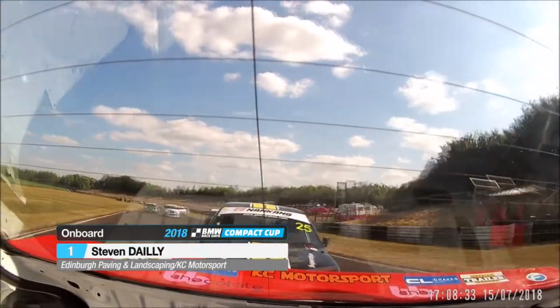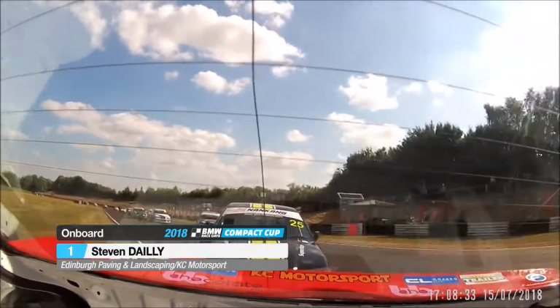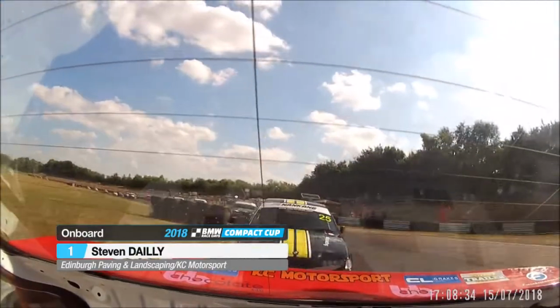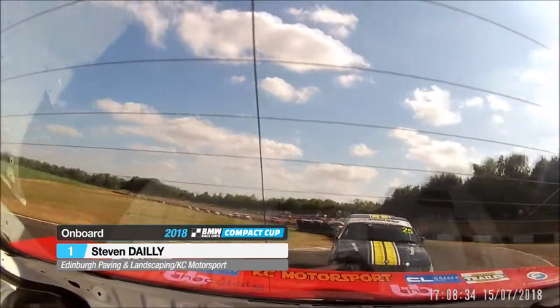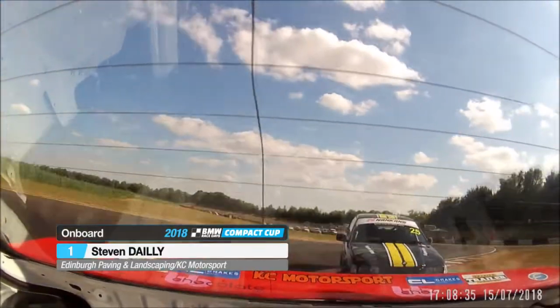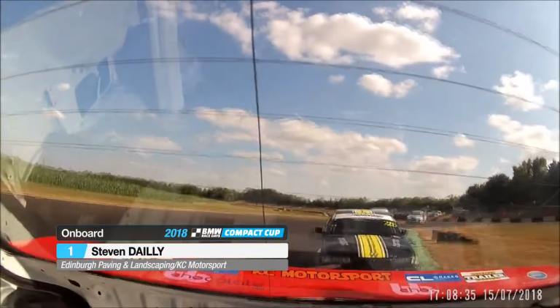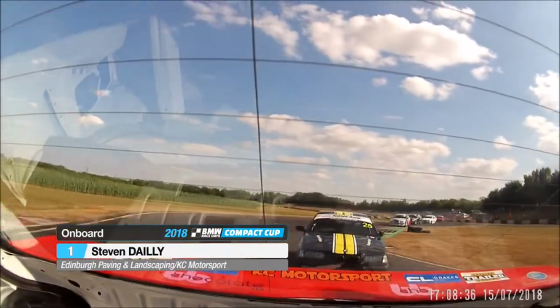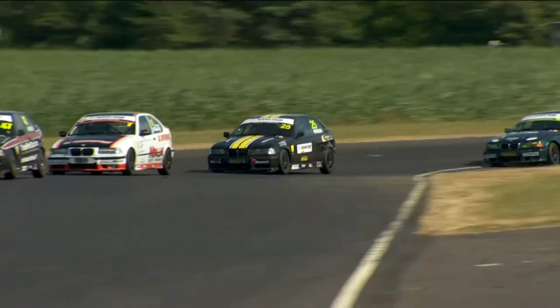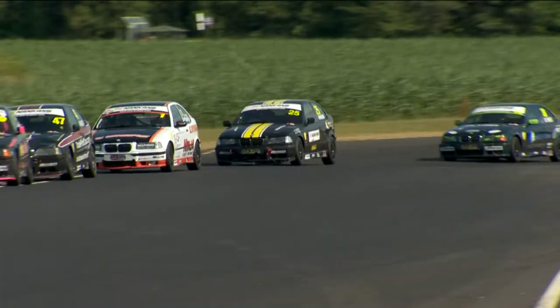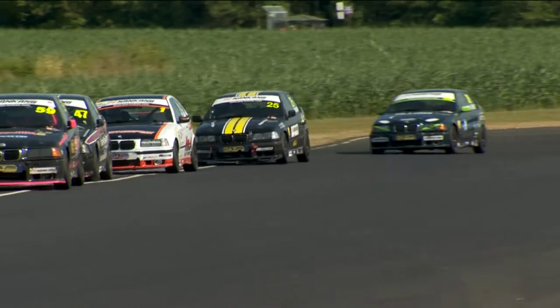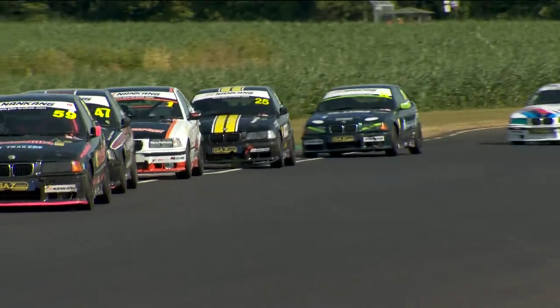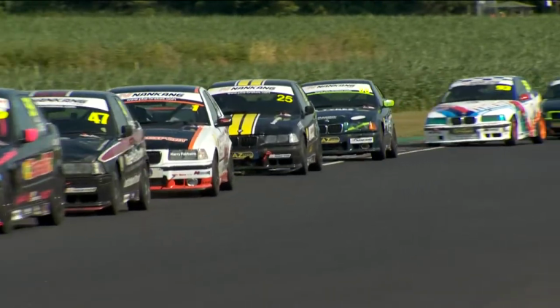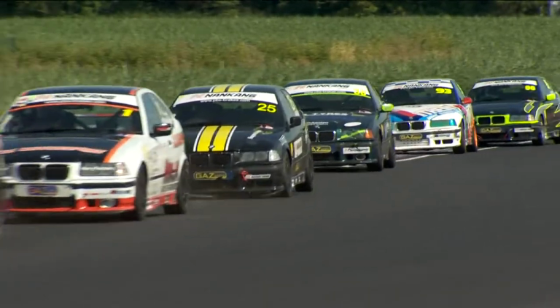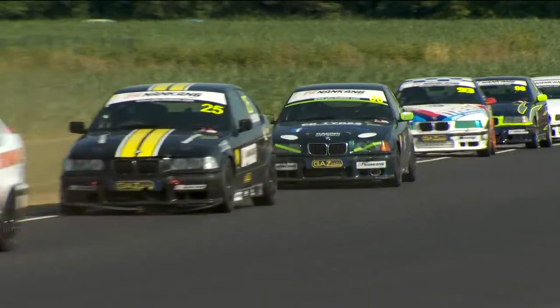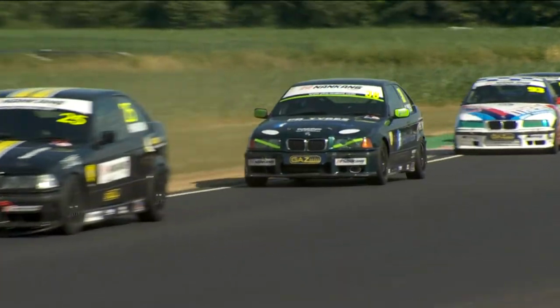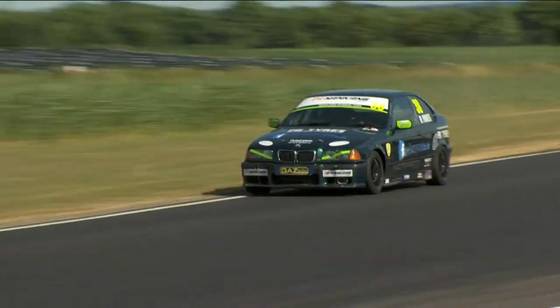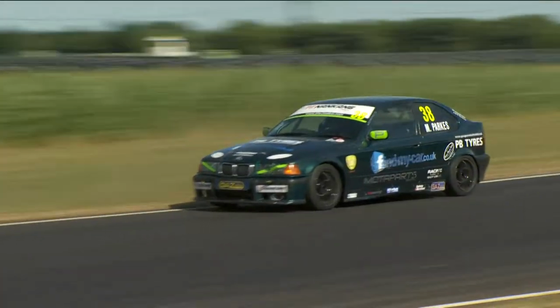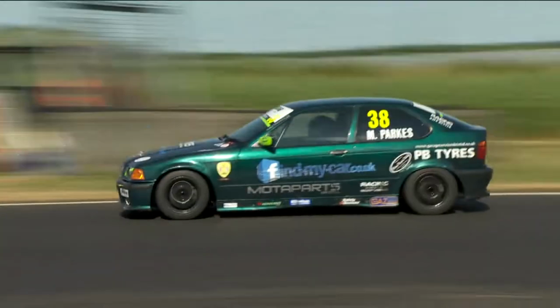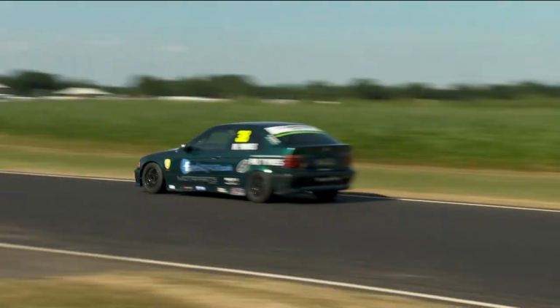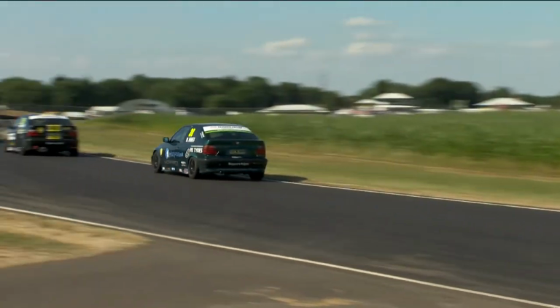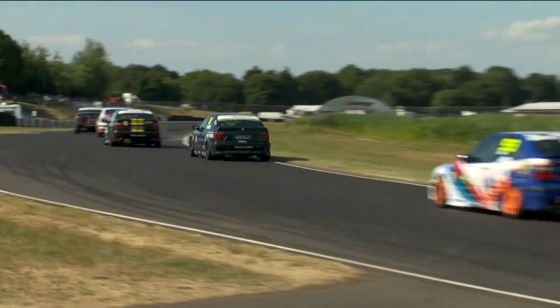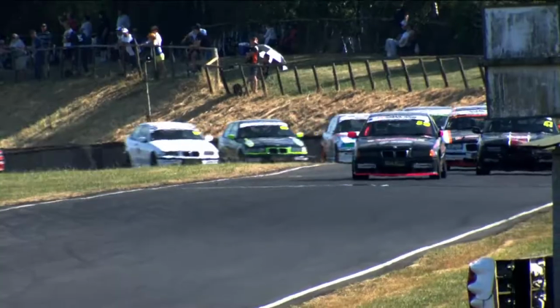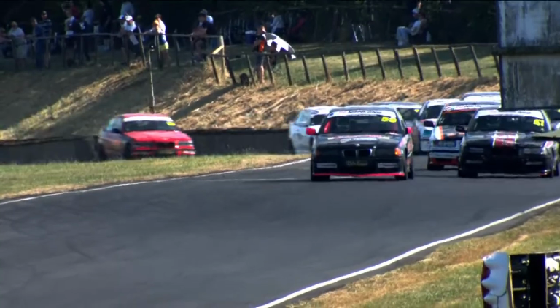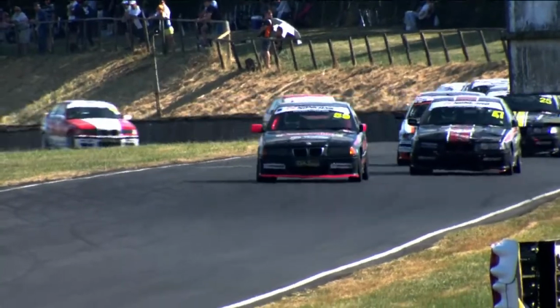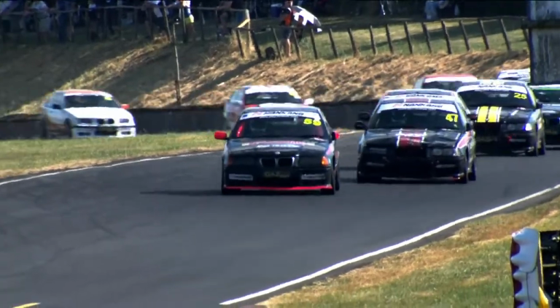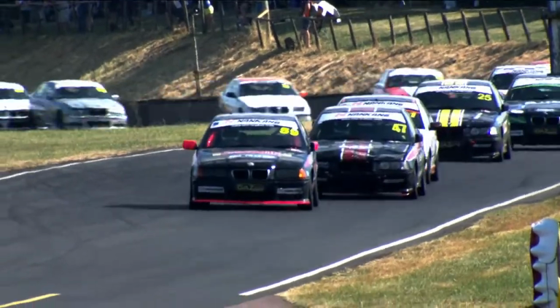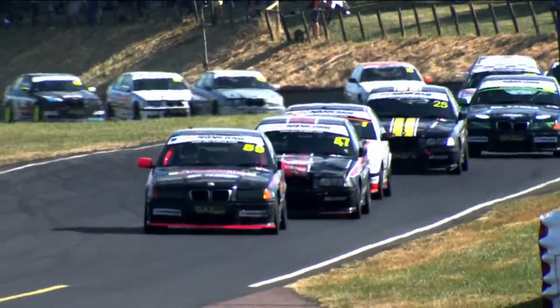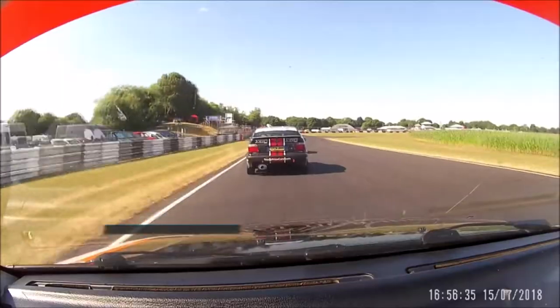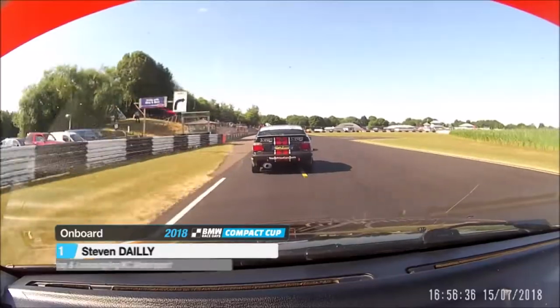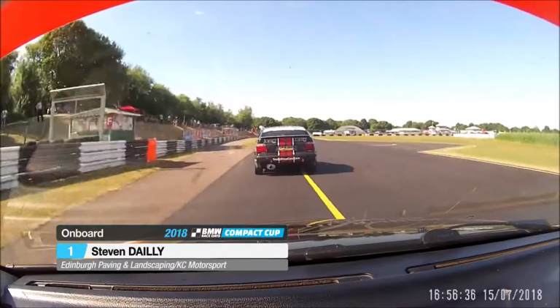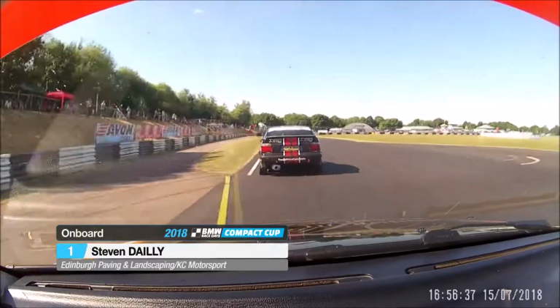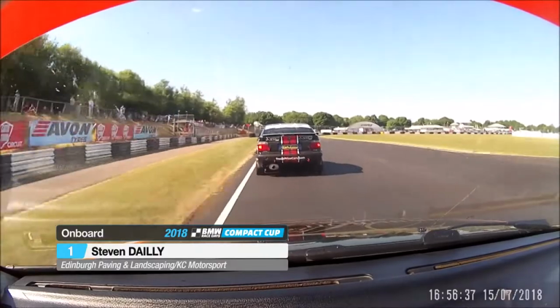He might not even hang on to third place because Paul Hinson is now breathing down his neck. And remarkably, it is Matt Parks in fifth position — car number 38, started race one 33rd on the grid. Now after only two laps of race two, he's in the top five.